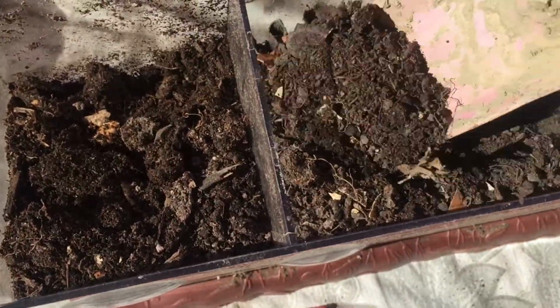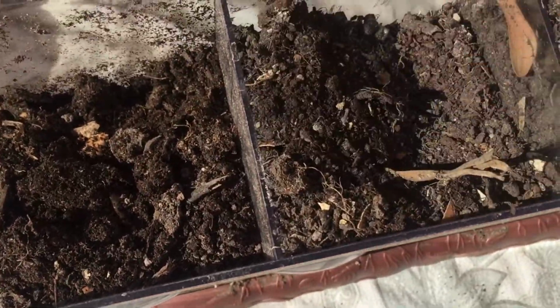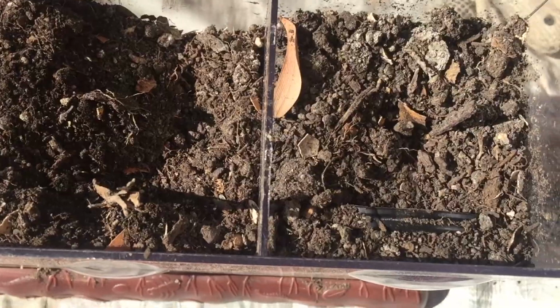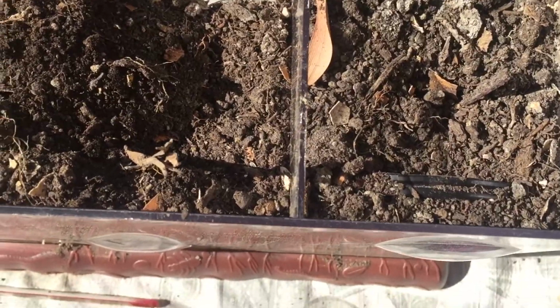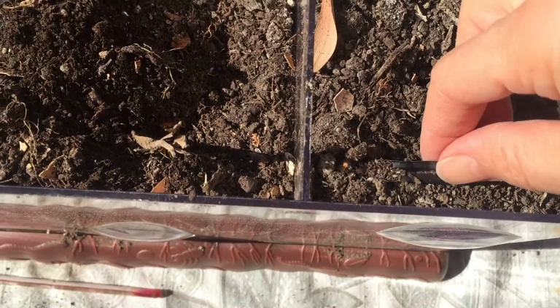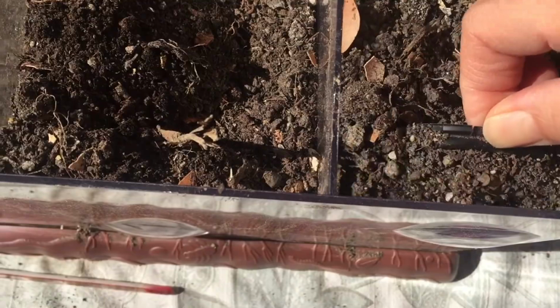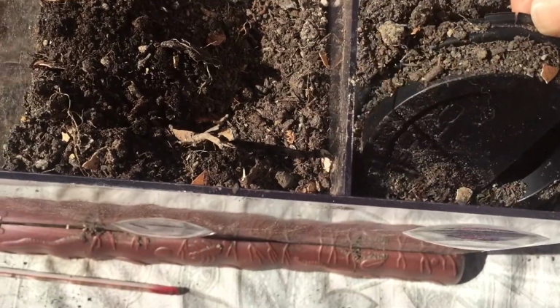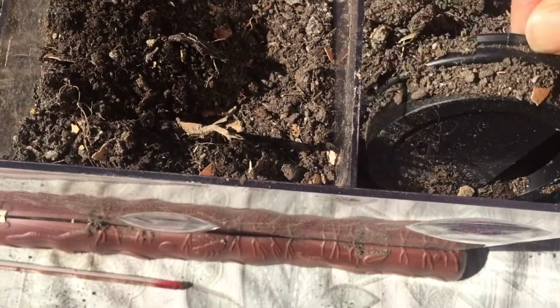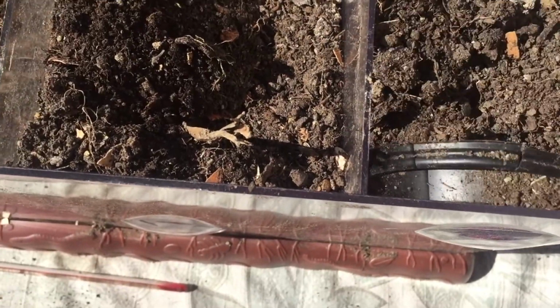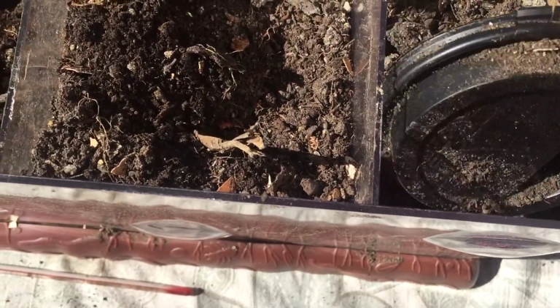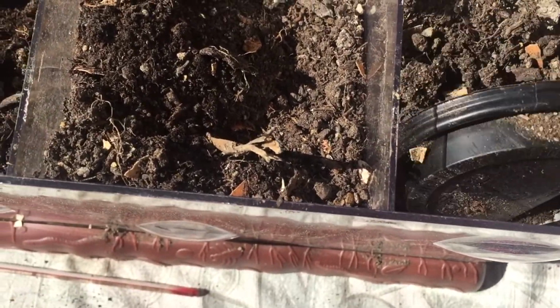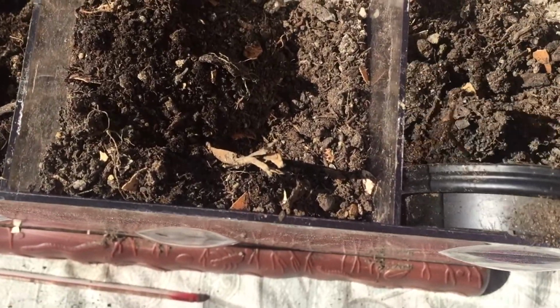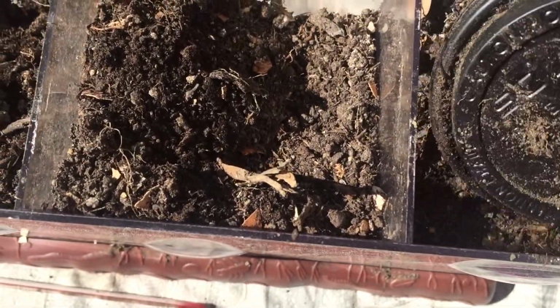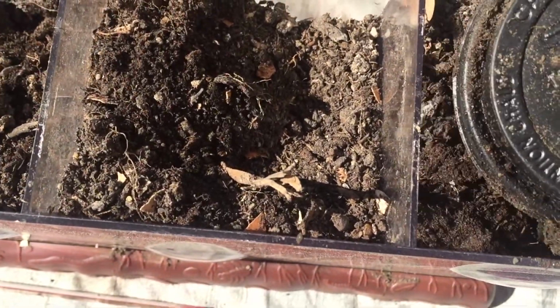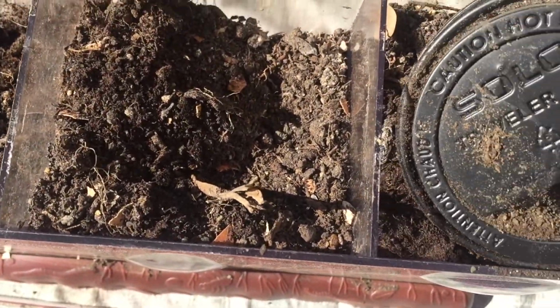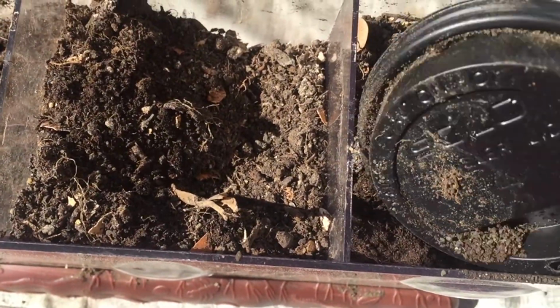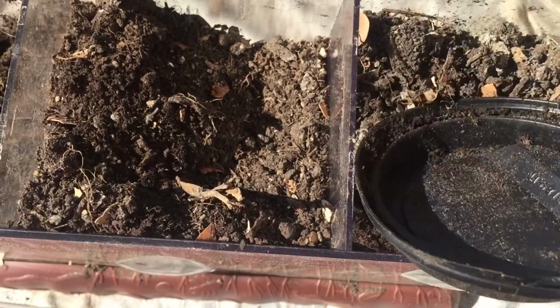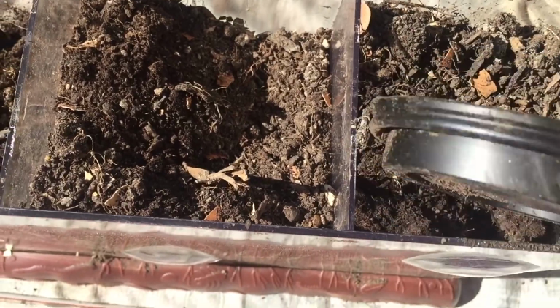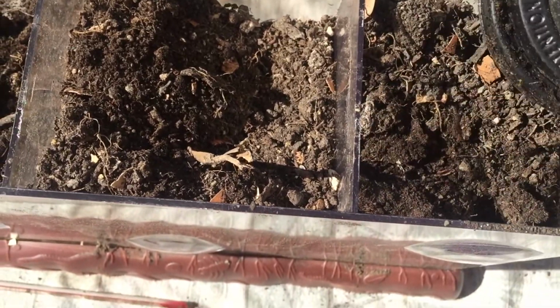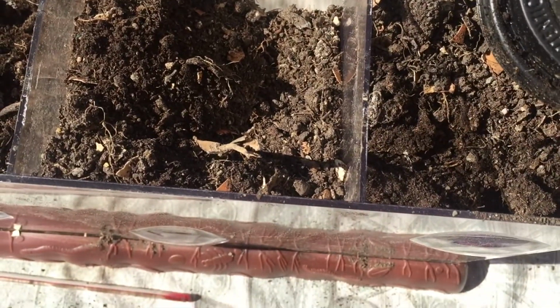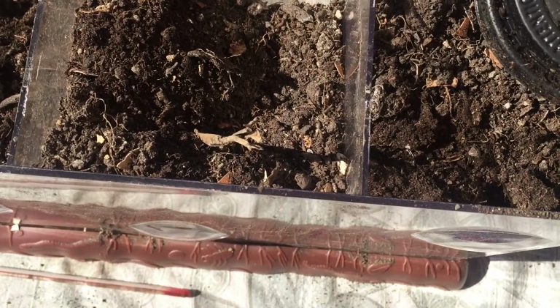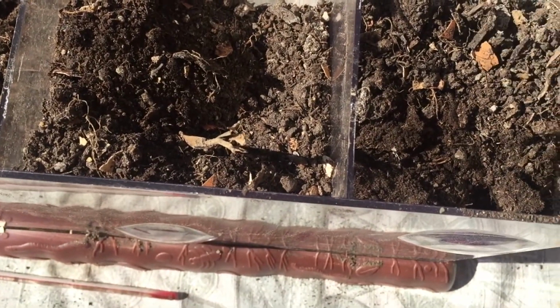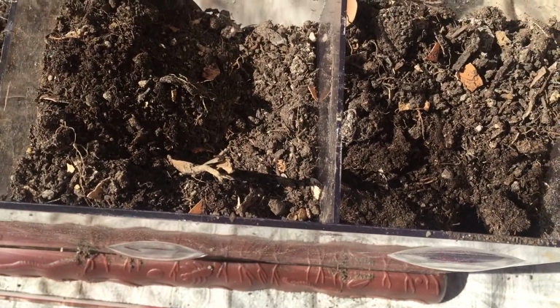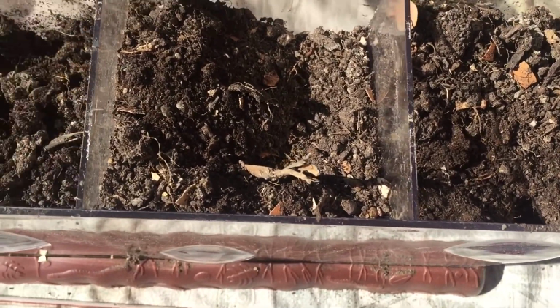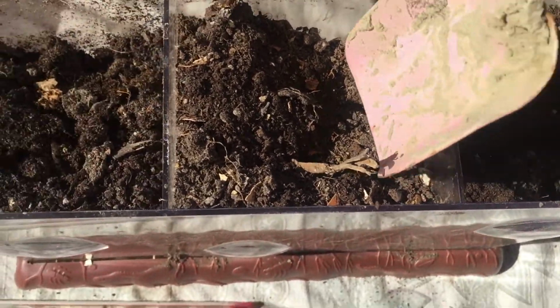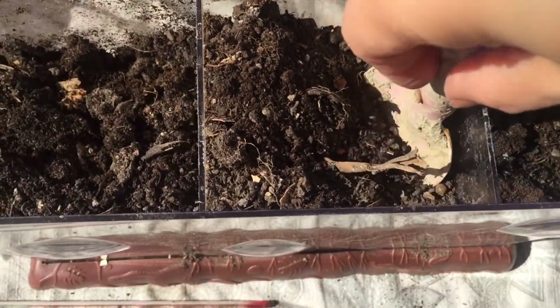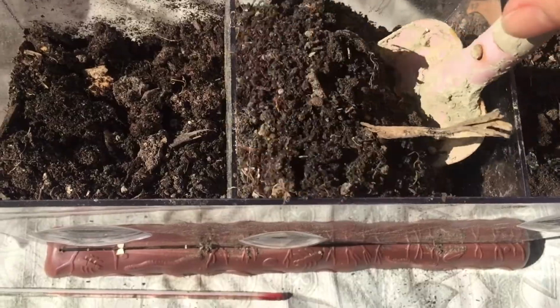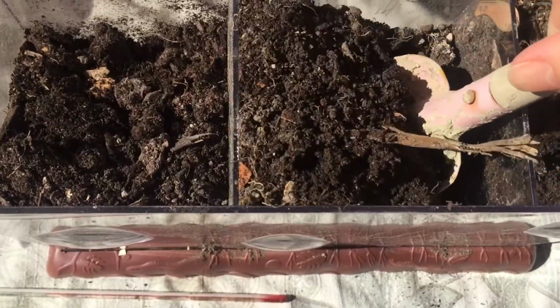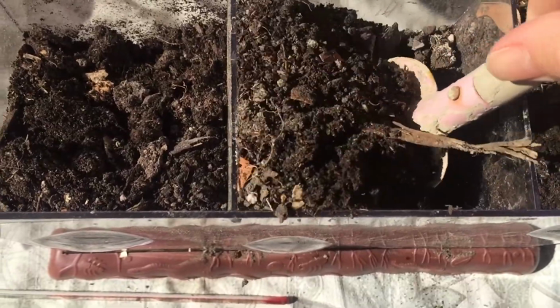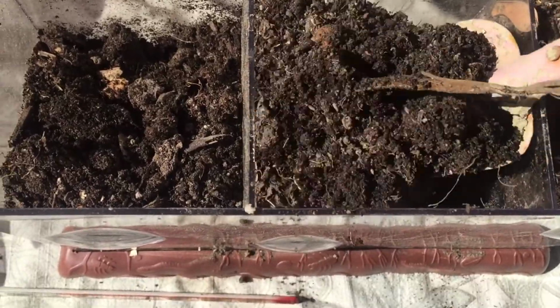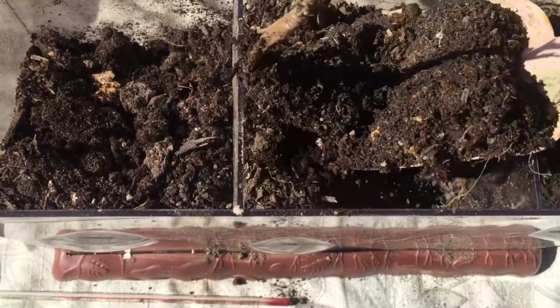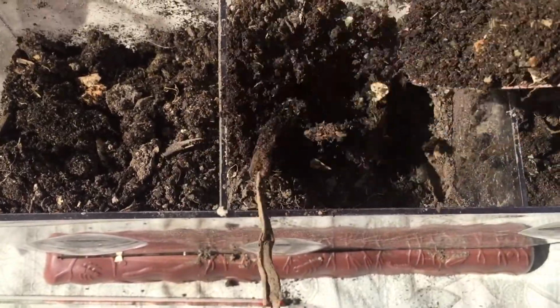I decided to start with the plastic one first, and I pulled out the plastic lid and it looks exactly the same — there's like no change to it at all. Not surprisingly, the kids weren't surprised that it looked like that.